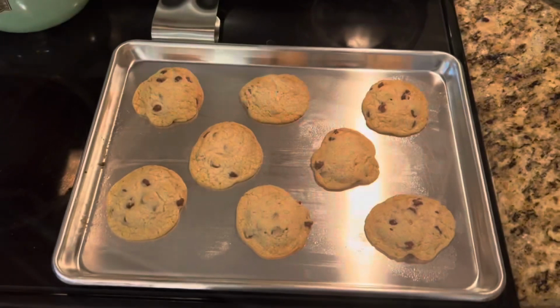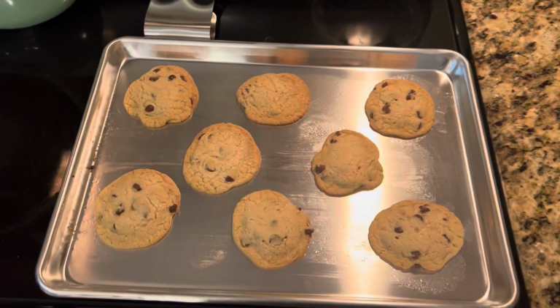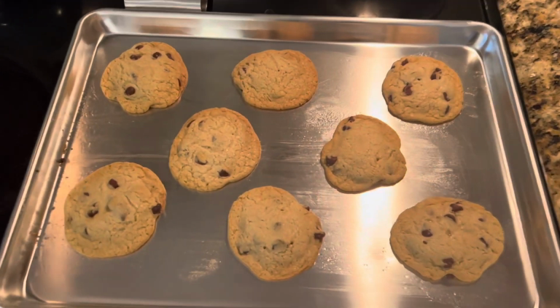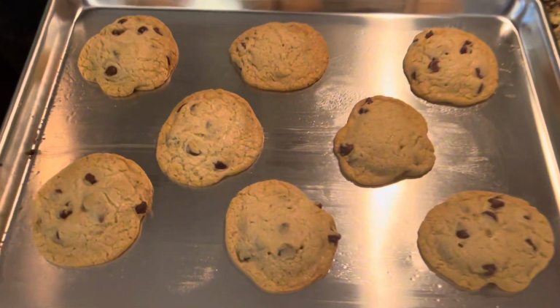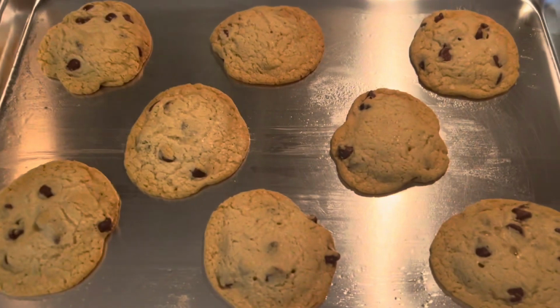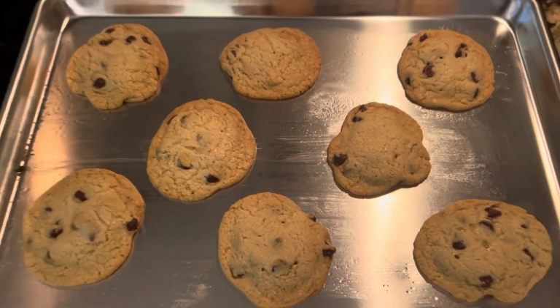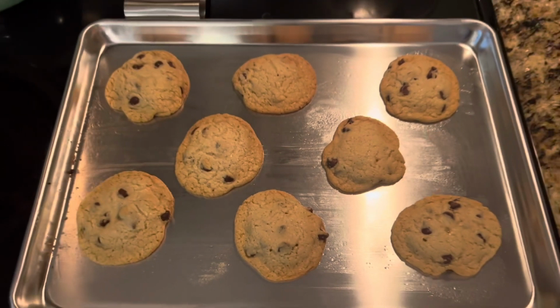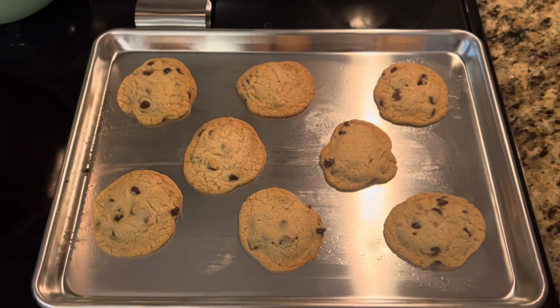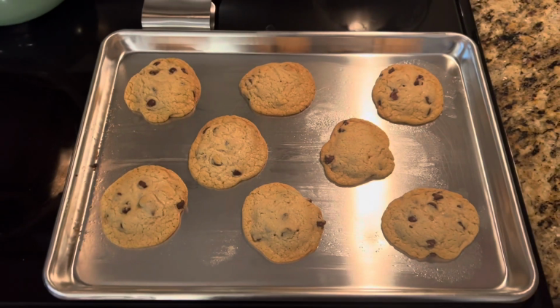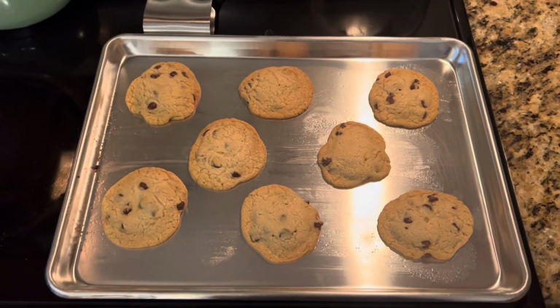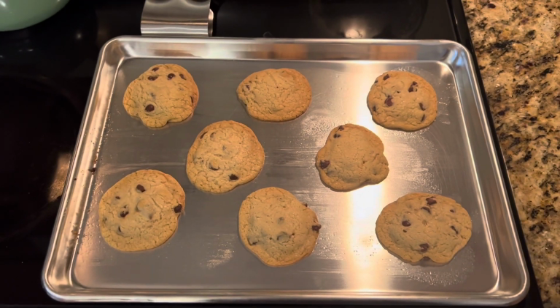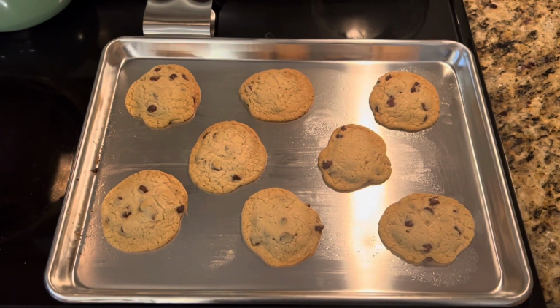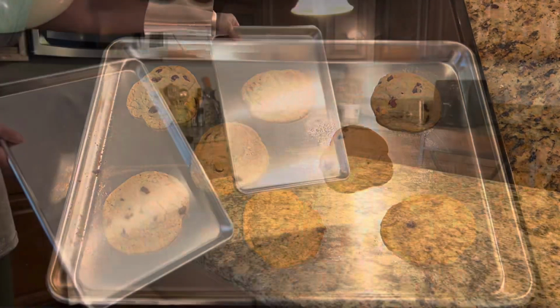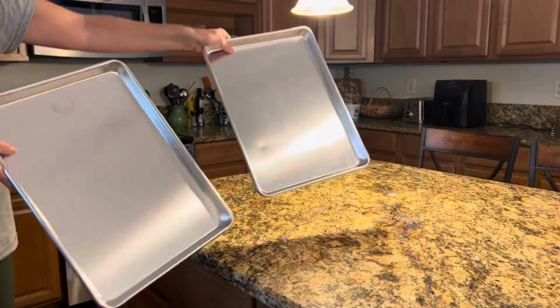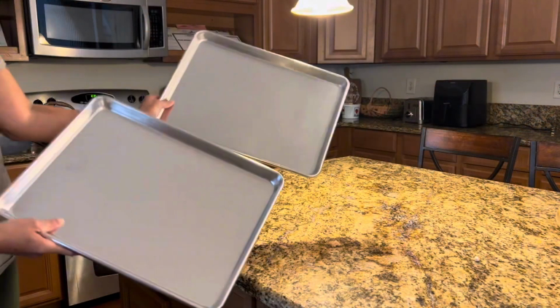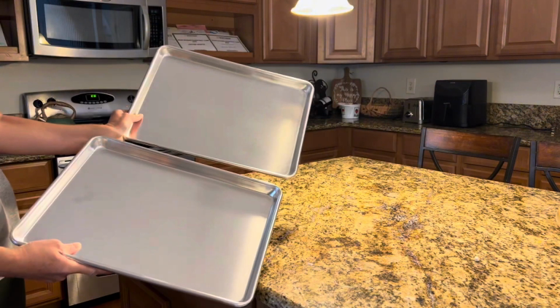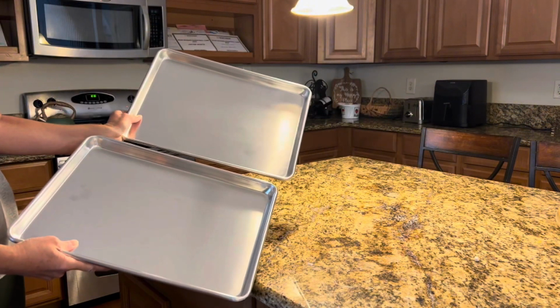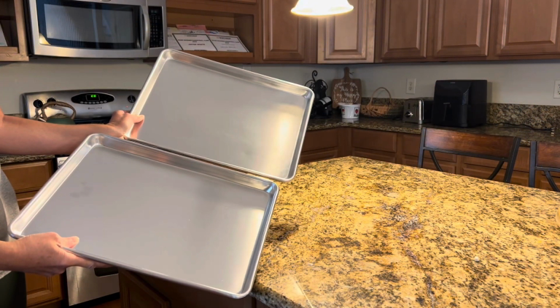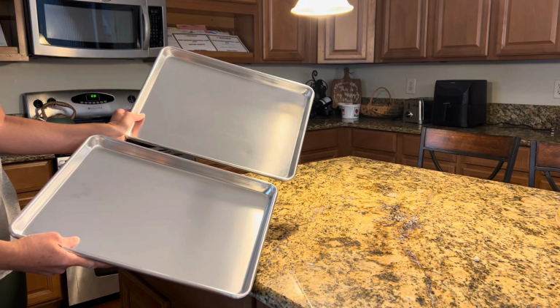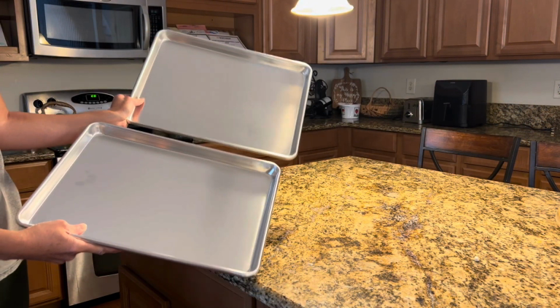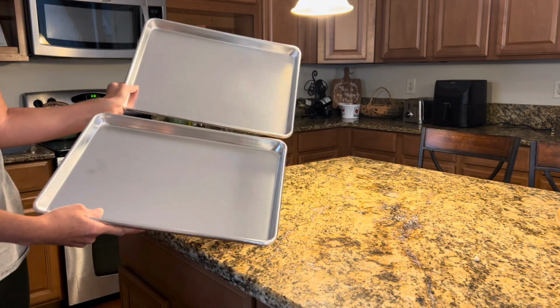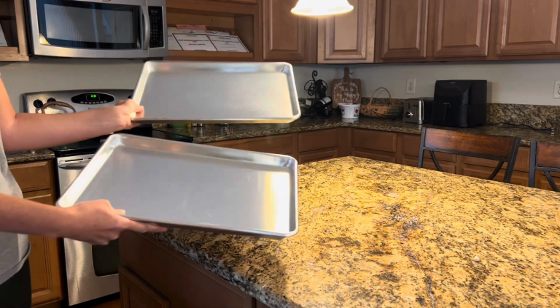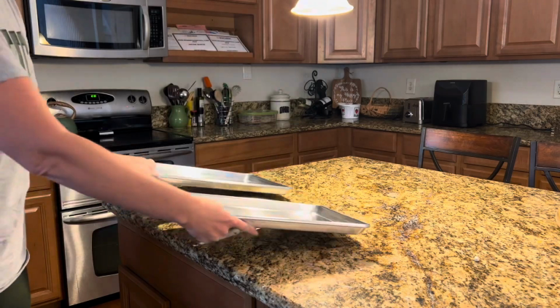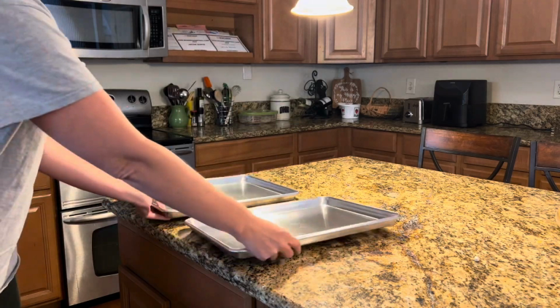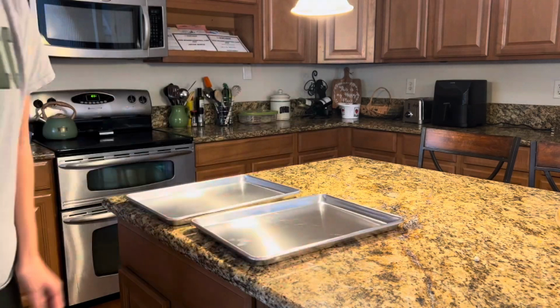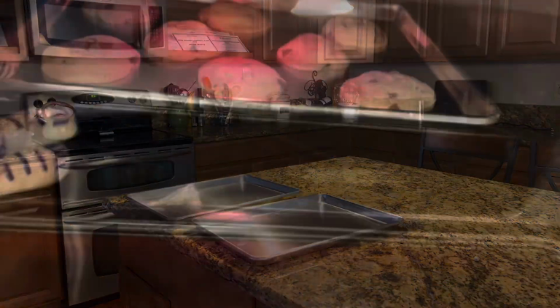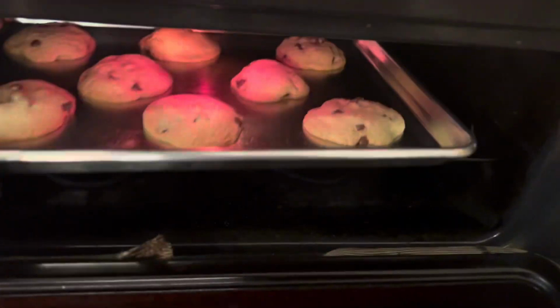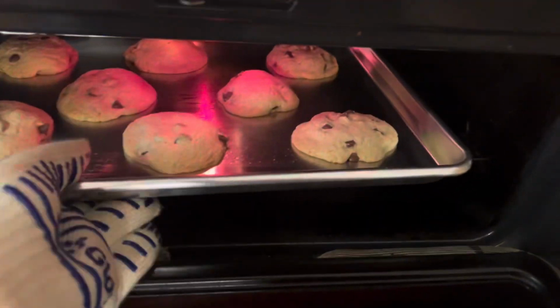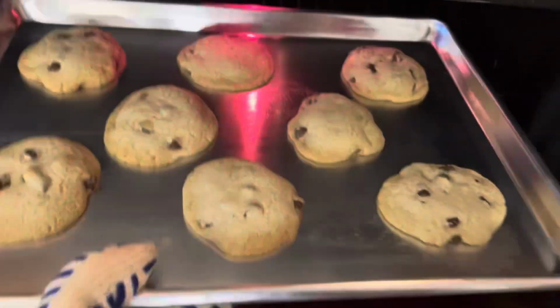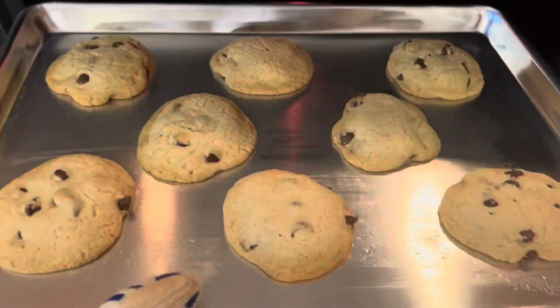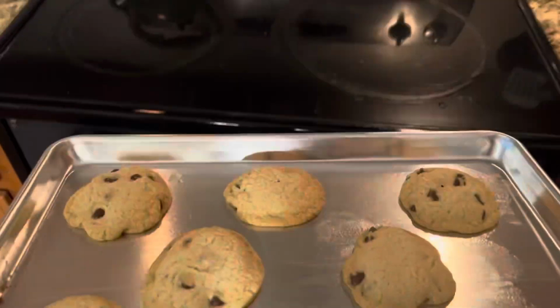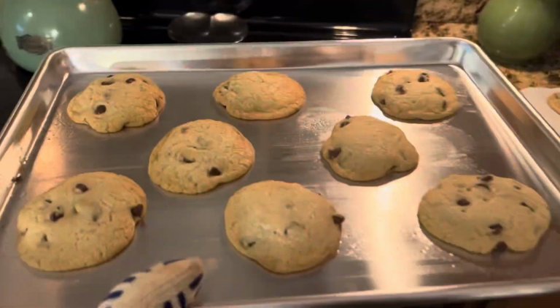I'm really happy with my Checkered Chef baking sheets upgrade. Their performance, durability, and rust proof qualities make them a standout choice for anyone passionate about baking or cooking.